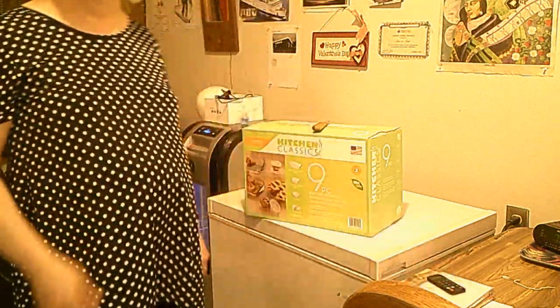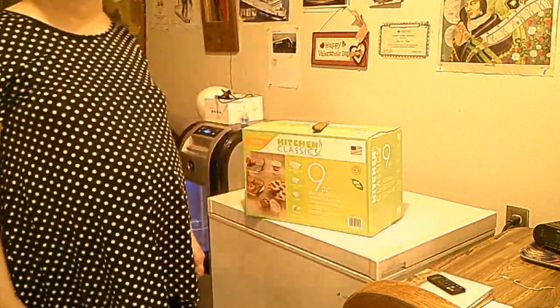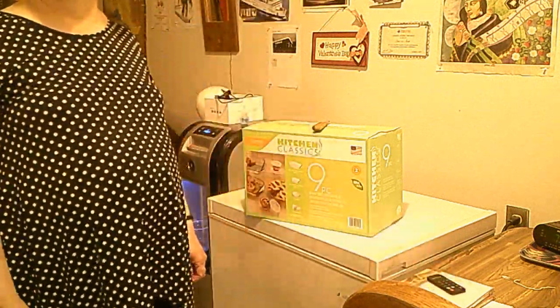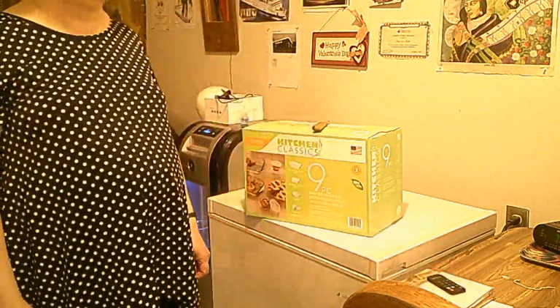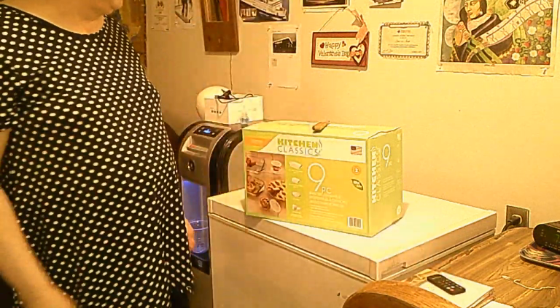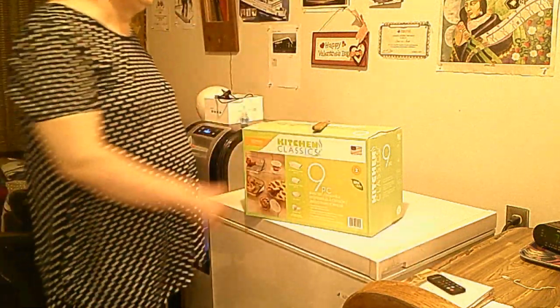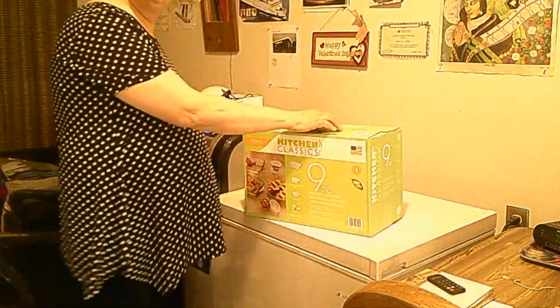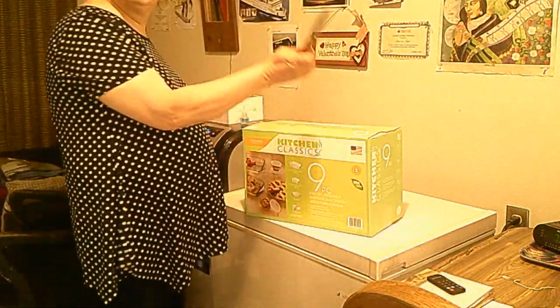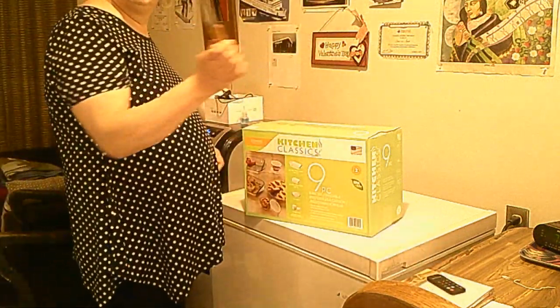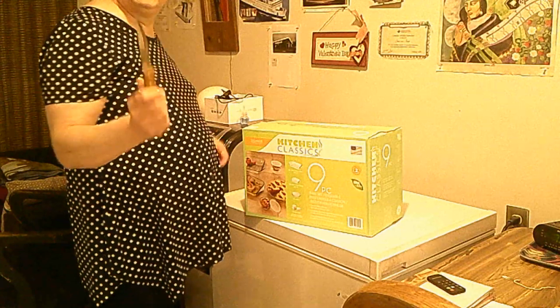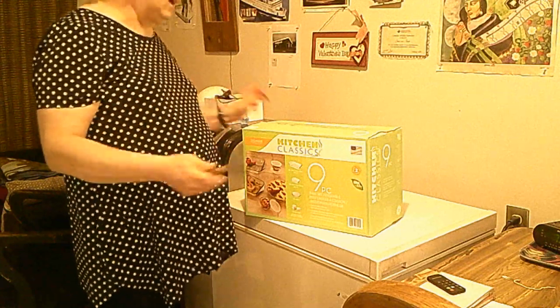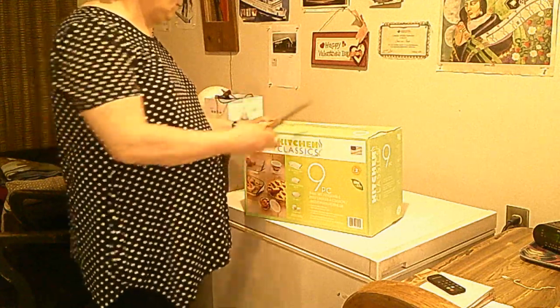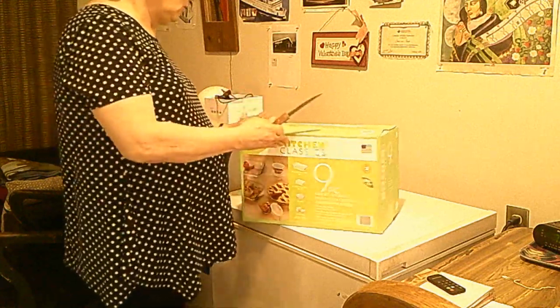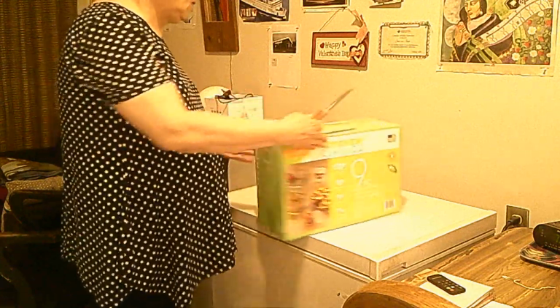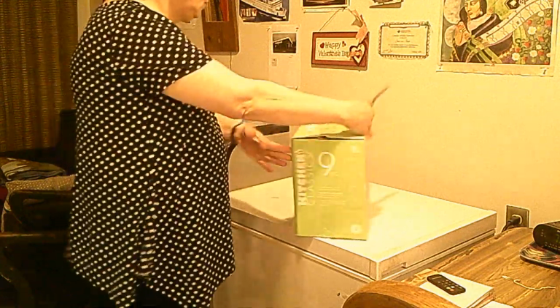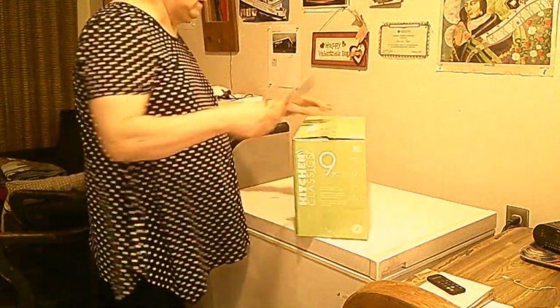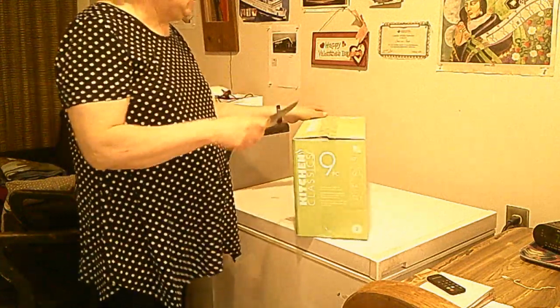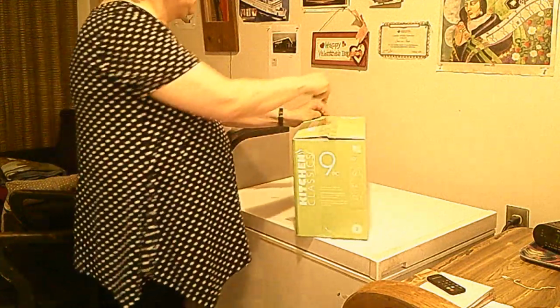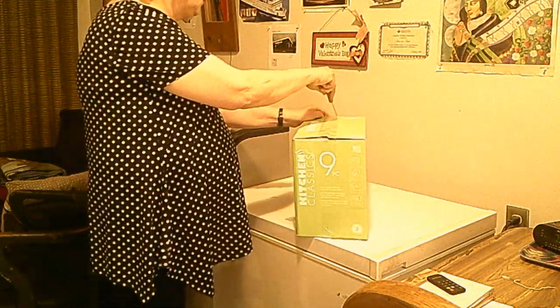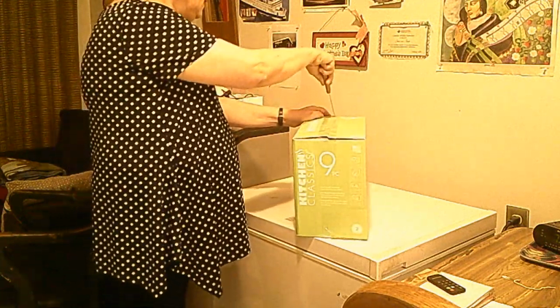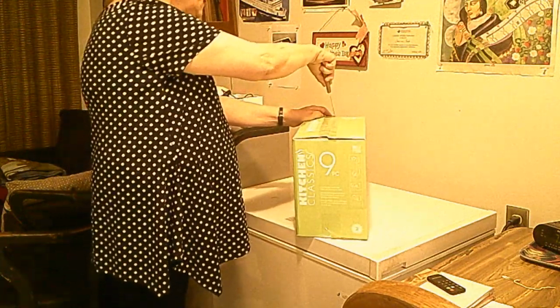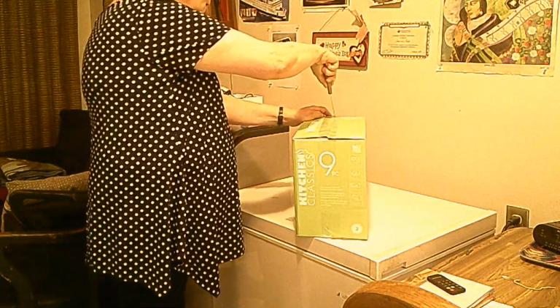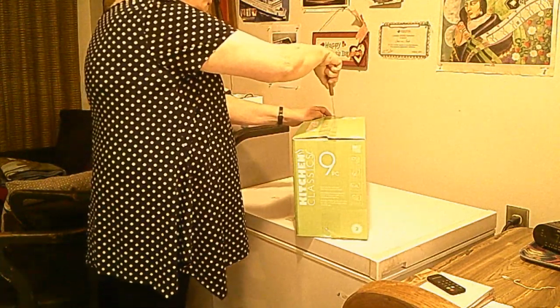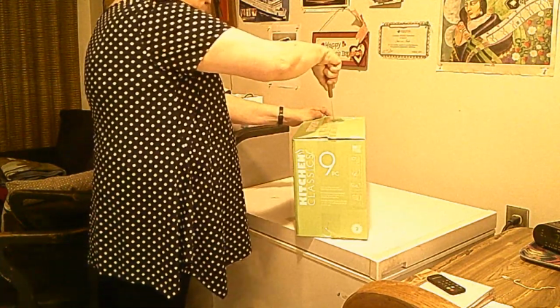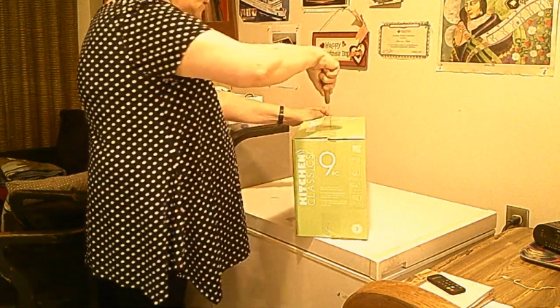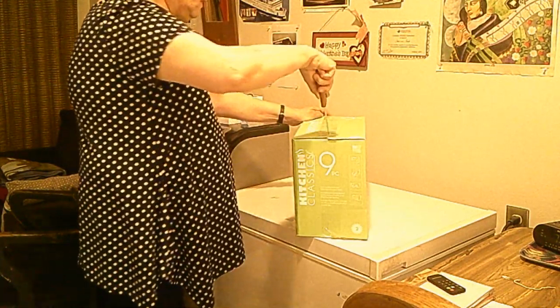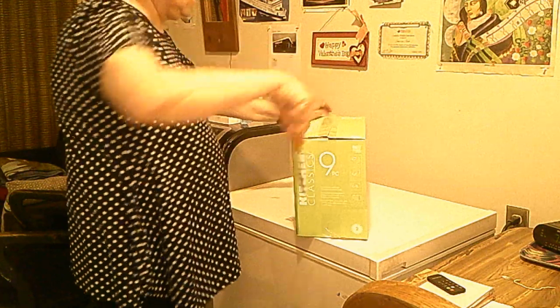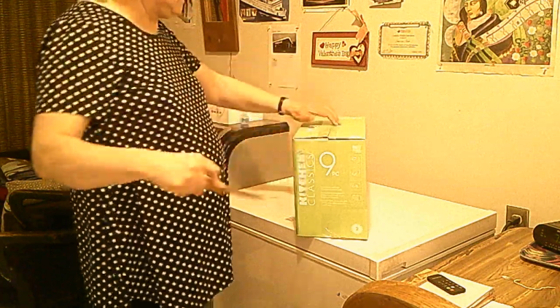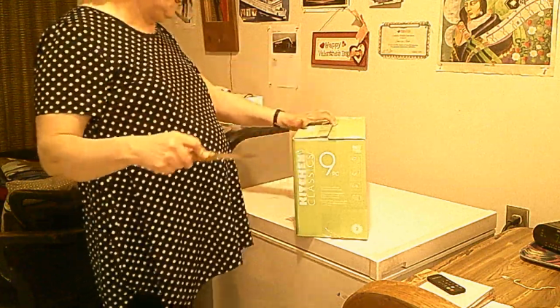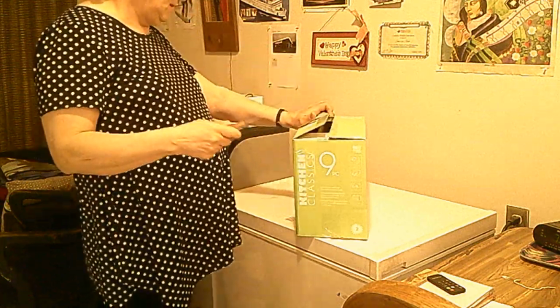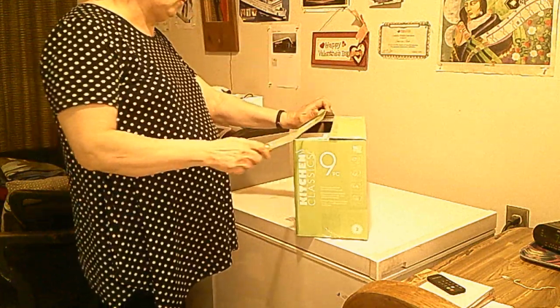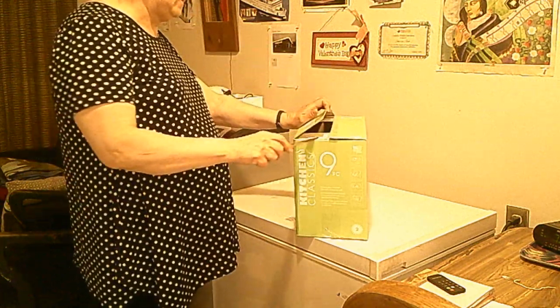This is me with another unboxing video. Tools I need — but it's a knife, of course. And you're going to have to cut it like this.